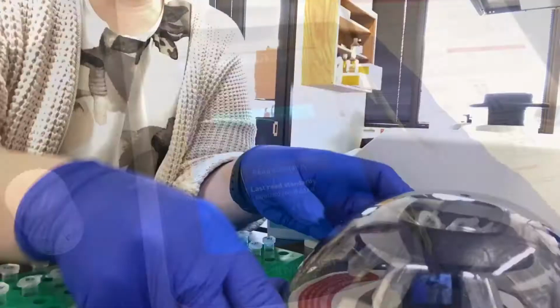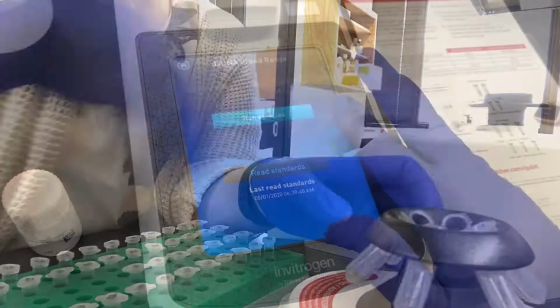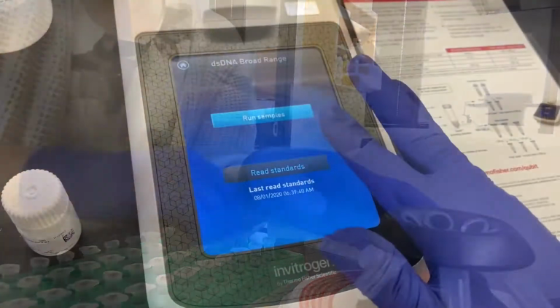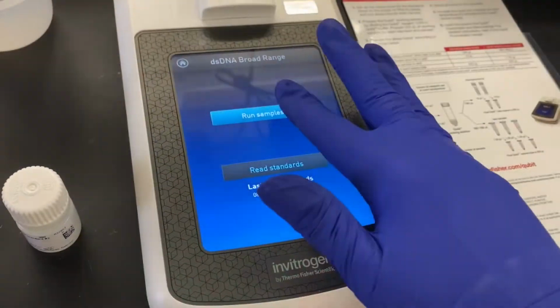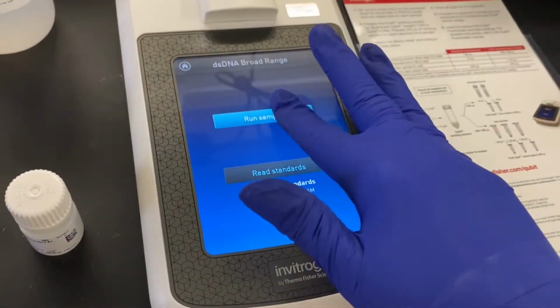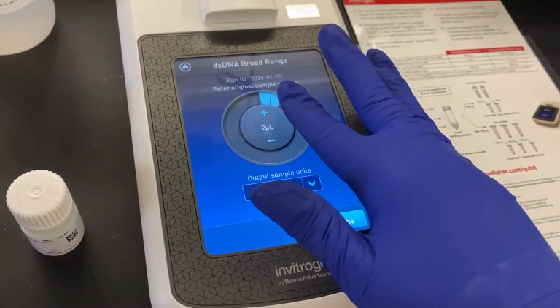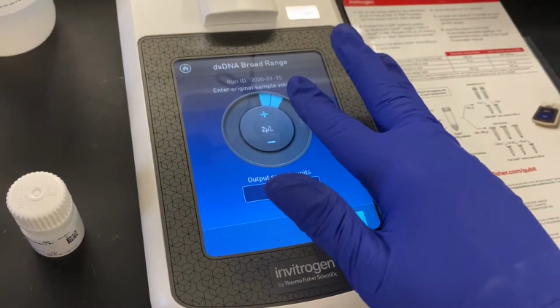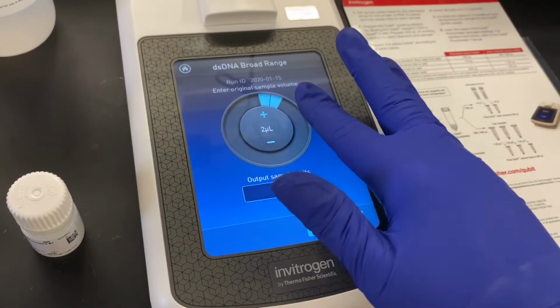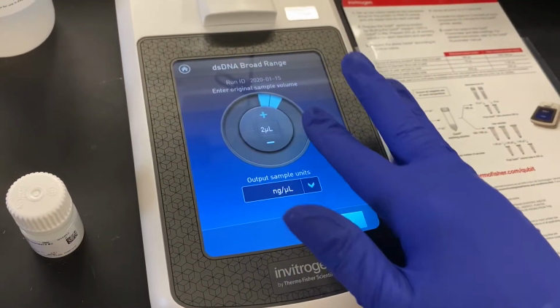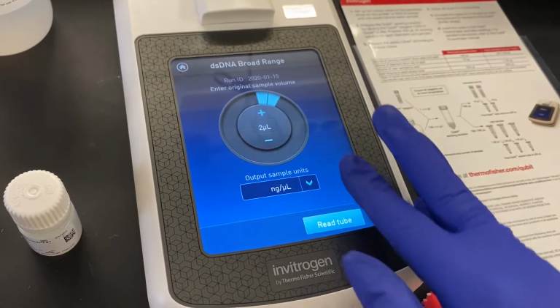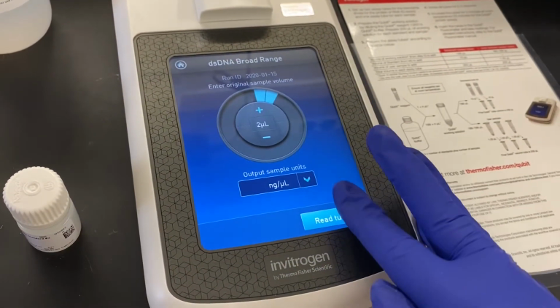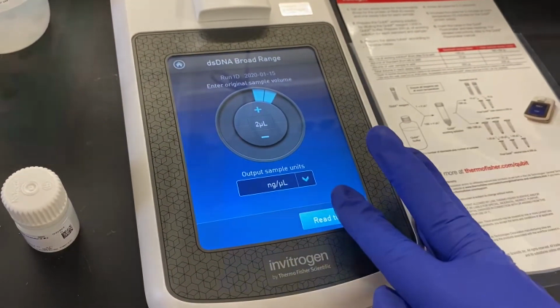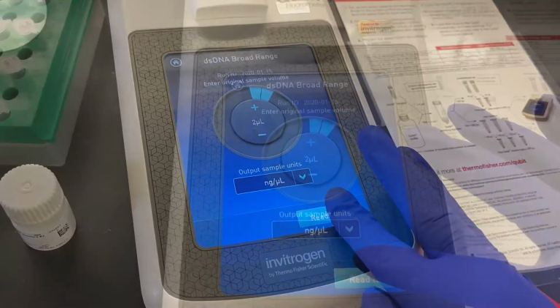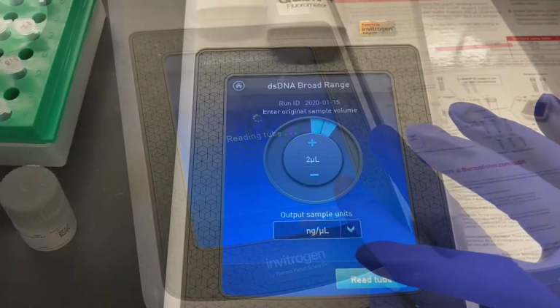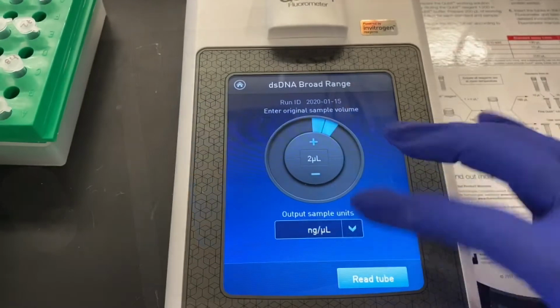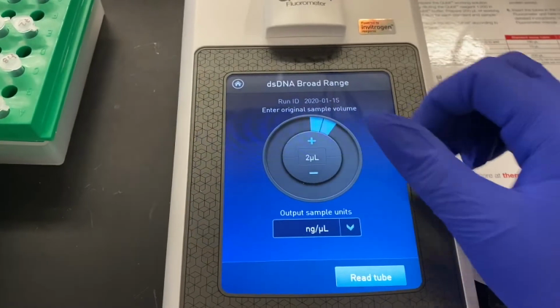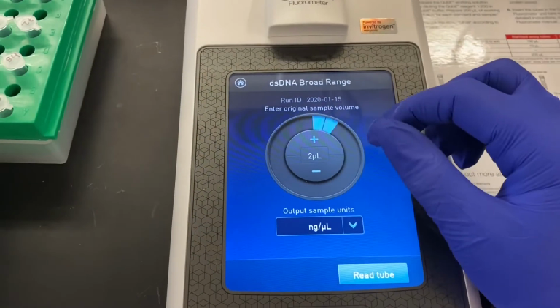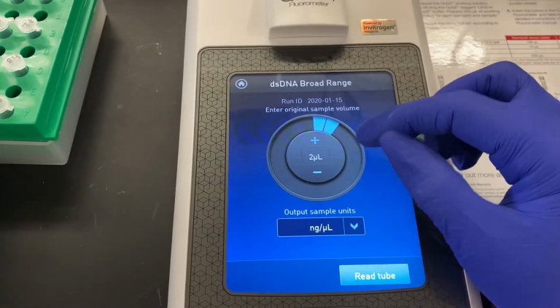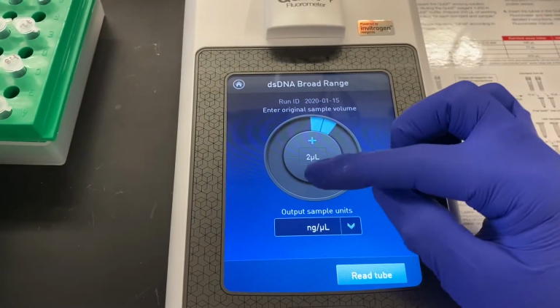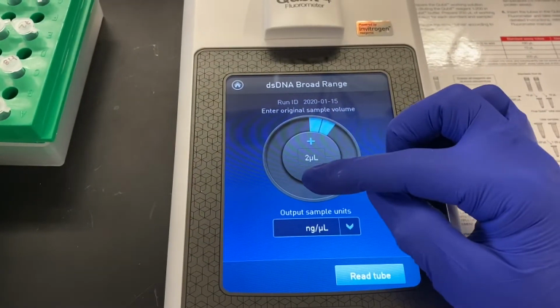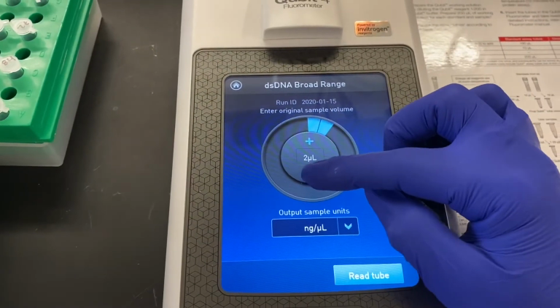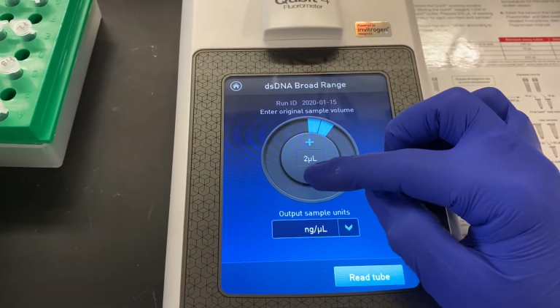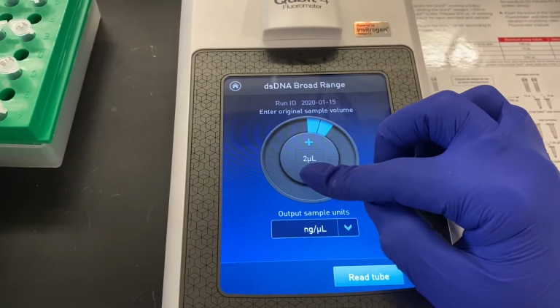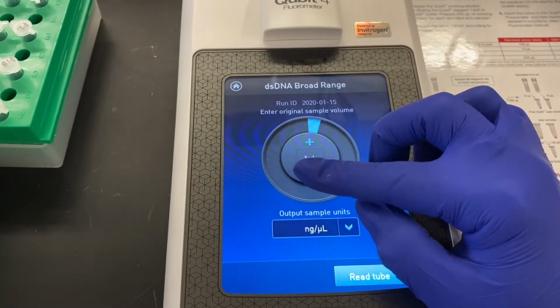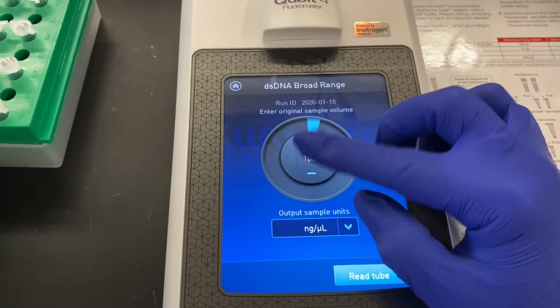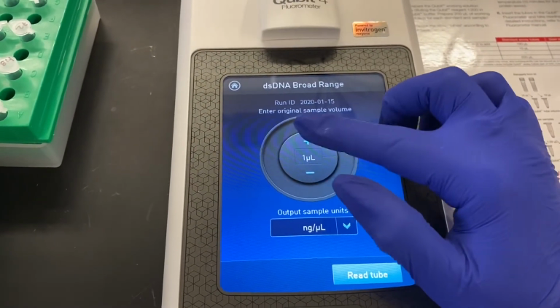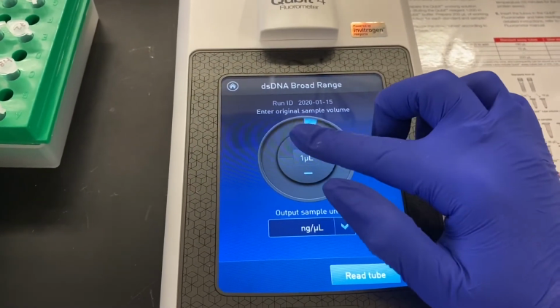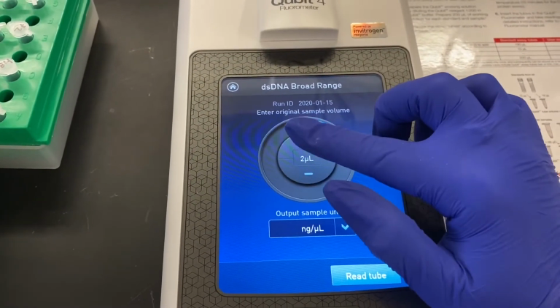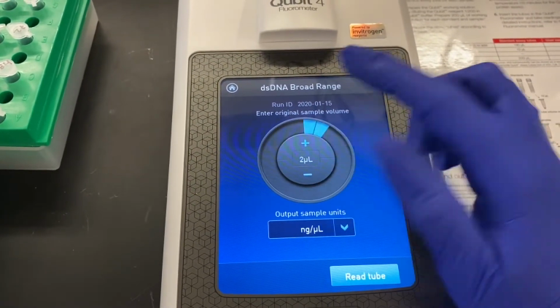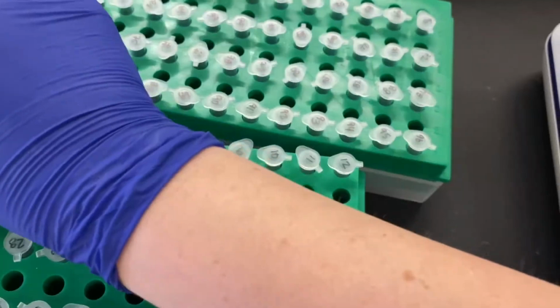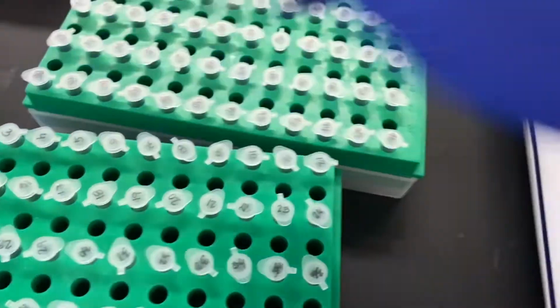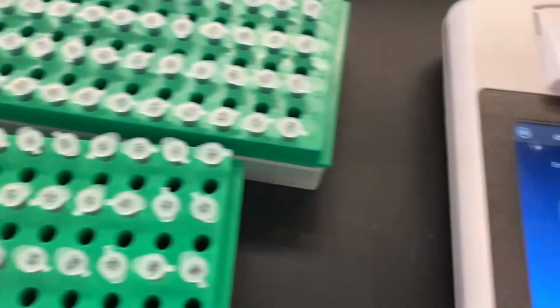There is an option to adjust the volume of the sample loaded, but you would also need to adjust the amount of working solution so that the total volume stays at 200 microliters.